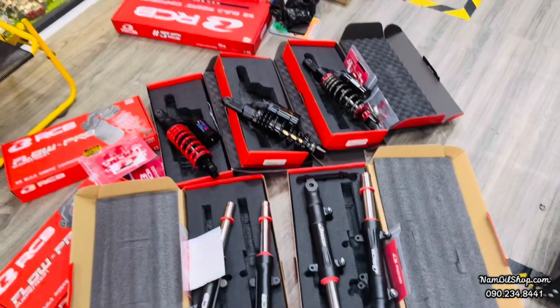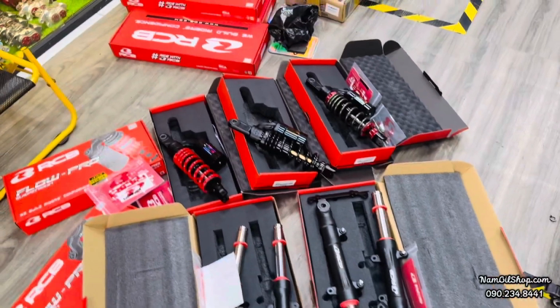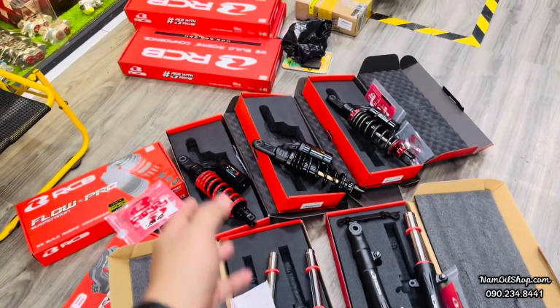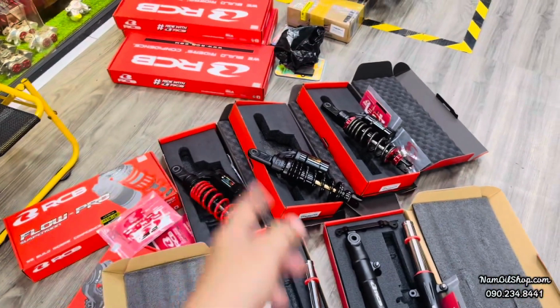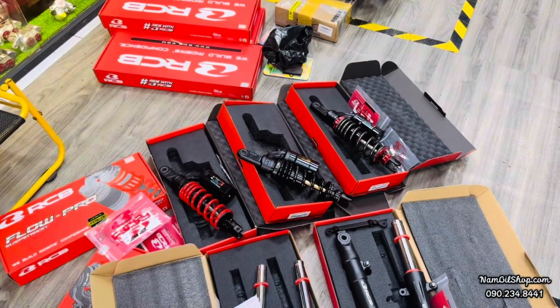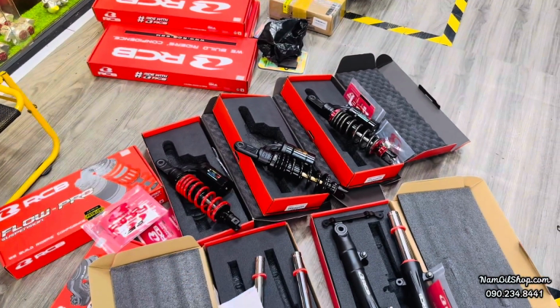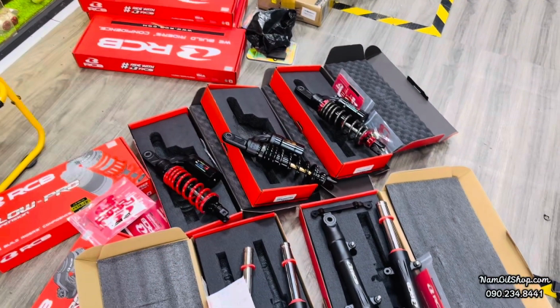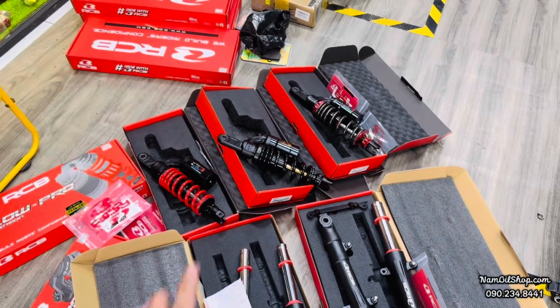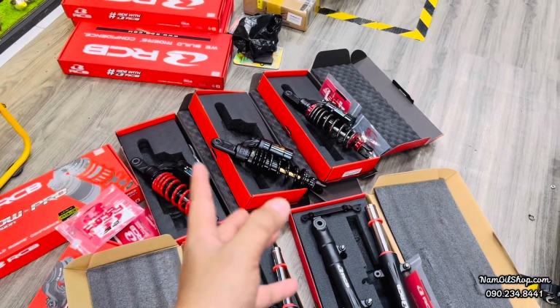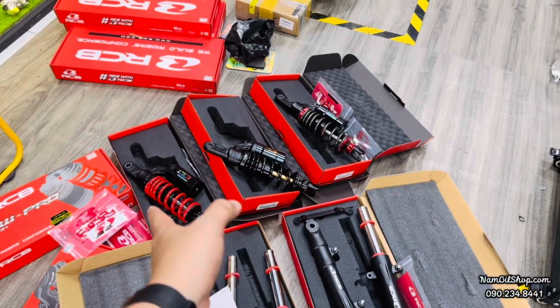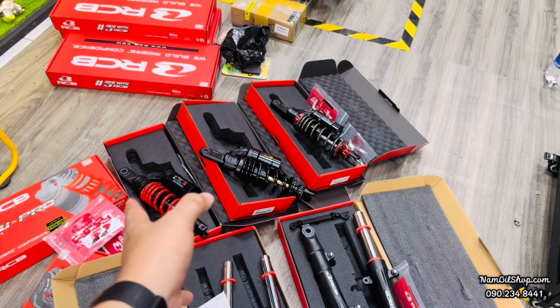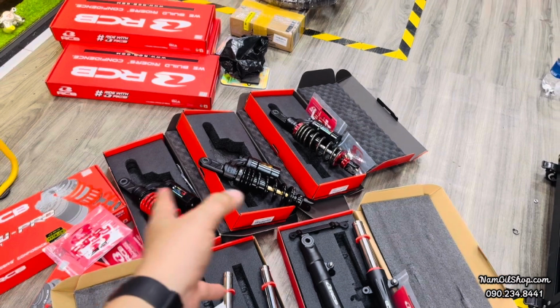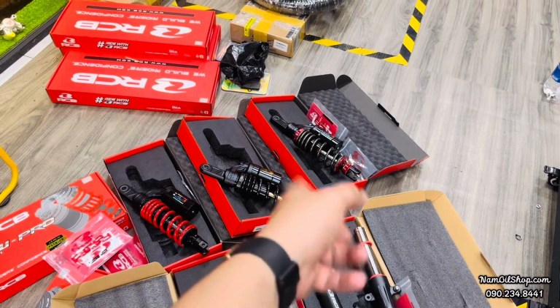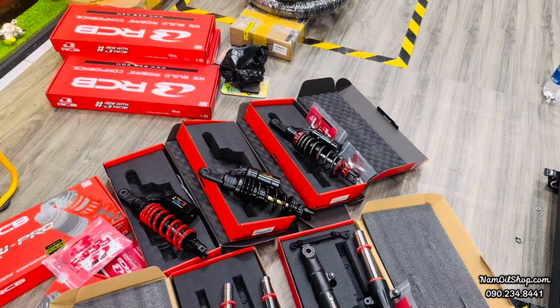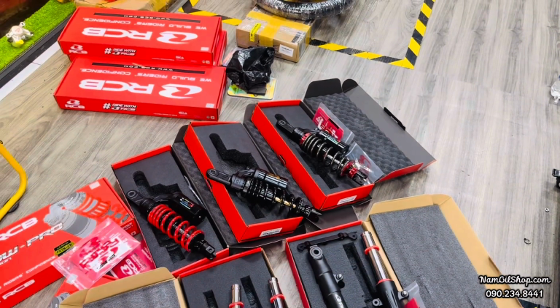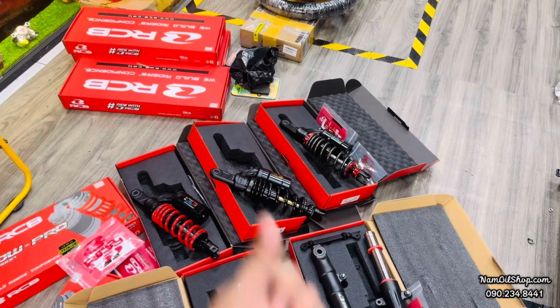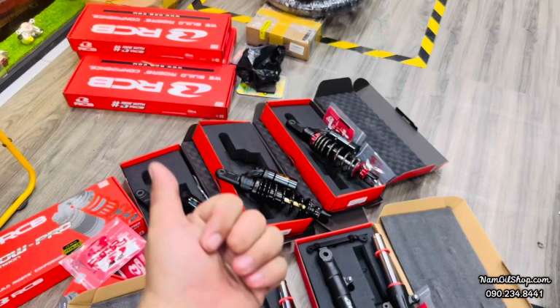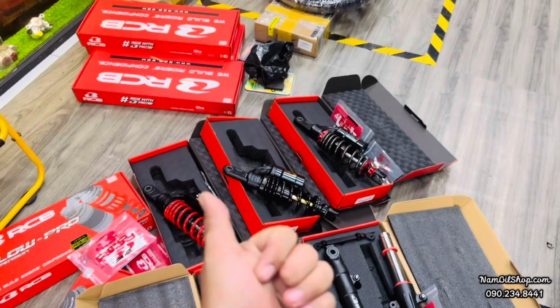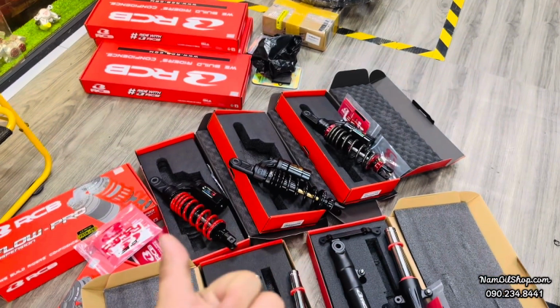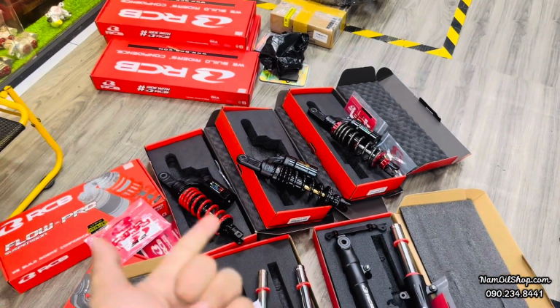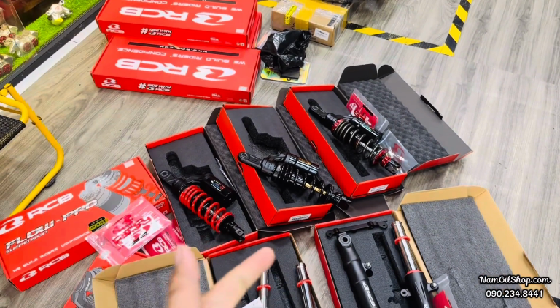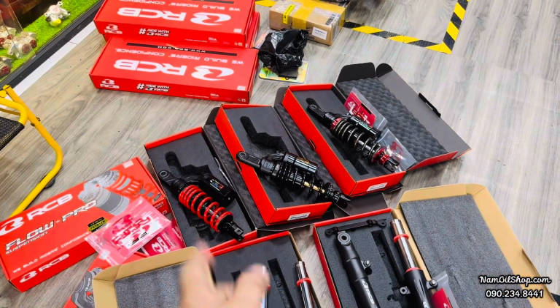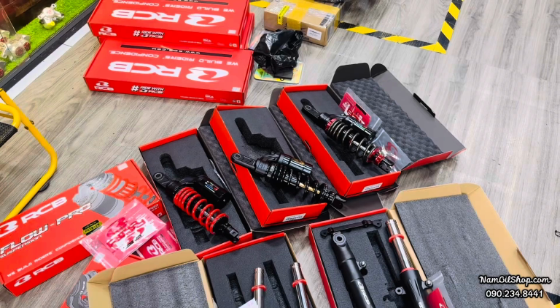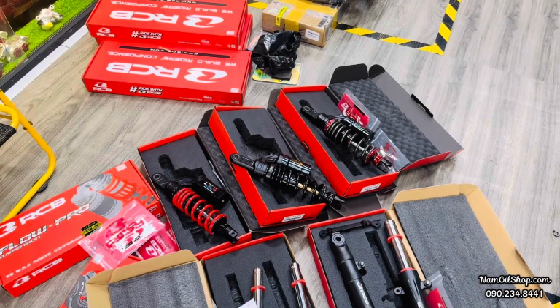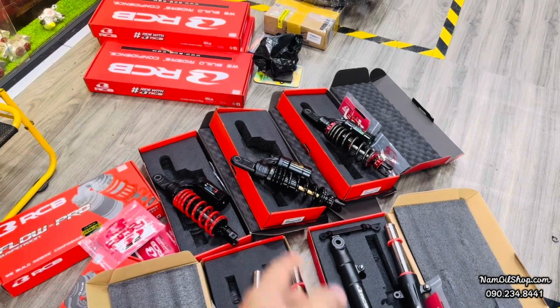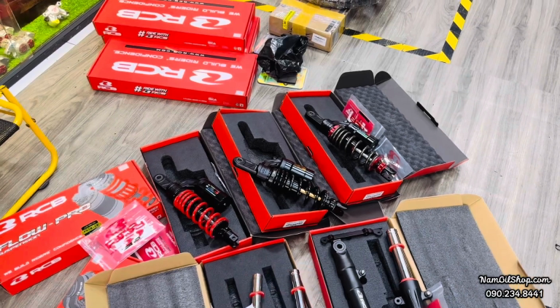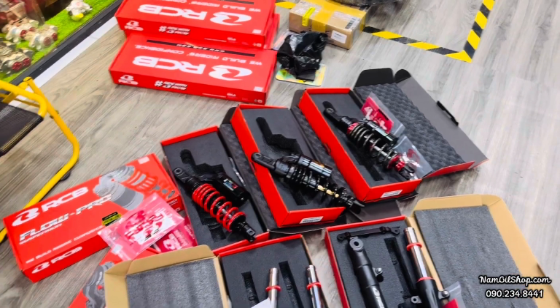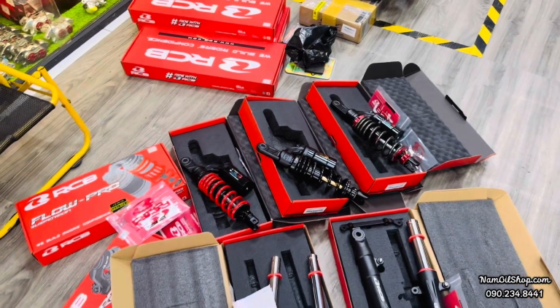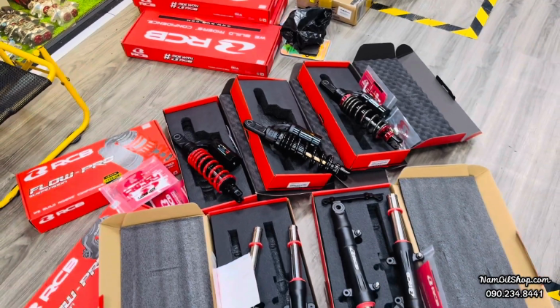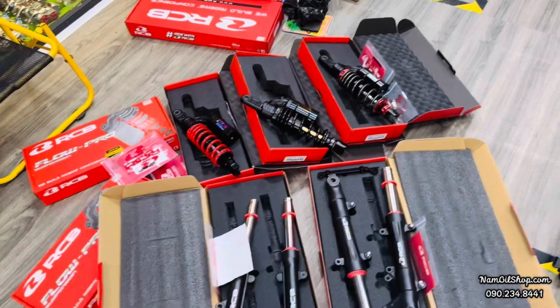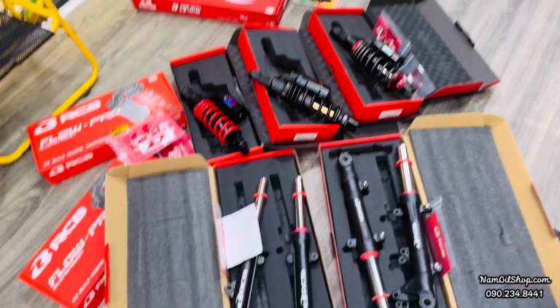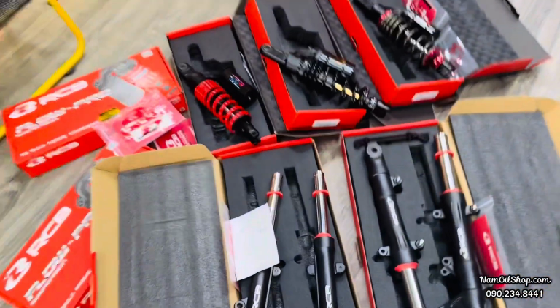Màu sắc bây giờ cũng khá nhiều sự lựa chọn rồi, tha hồ mà lựa chọn, lên xe nhìn rất ngầu và bình dân. Anh em đã đi những cái dòng phục này rồi thì giá nó mềm, hàng chính hãng, yên tâm về chất lượng và được bảo hành chính hãng.